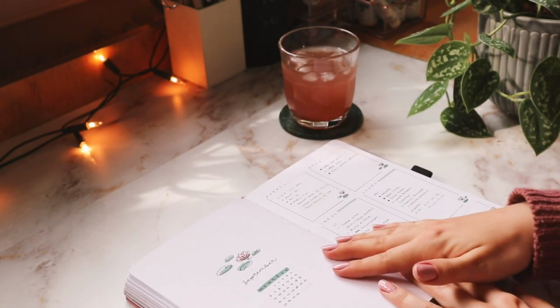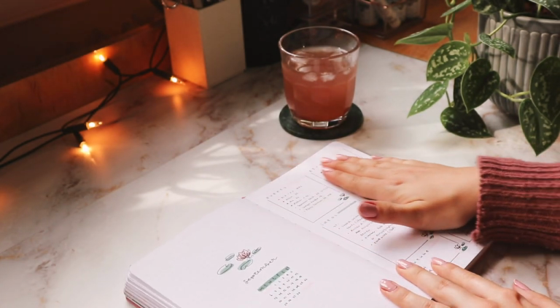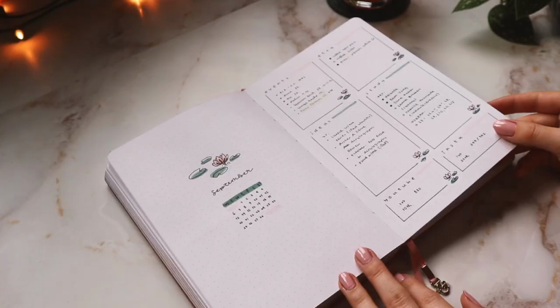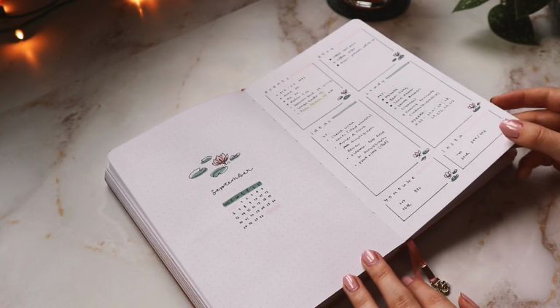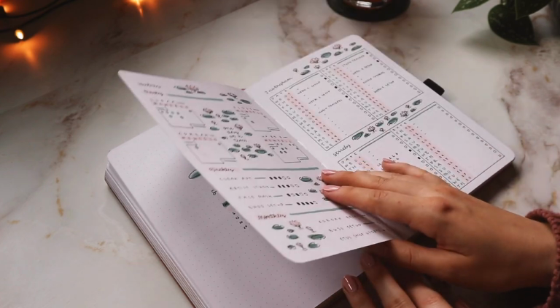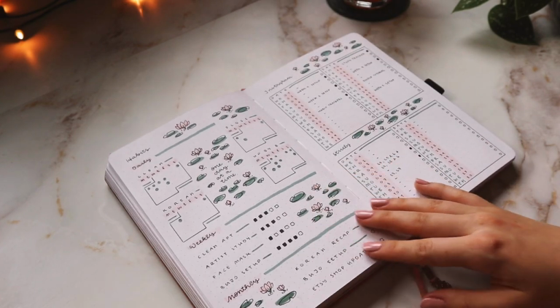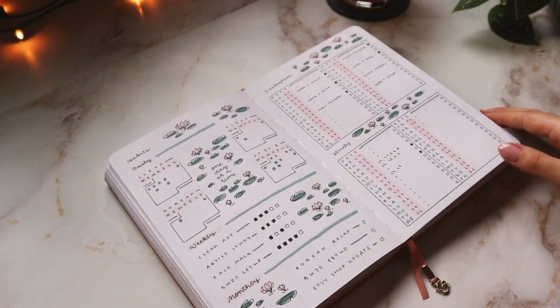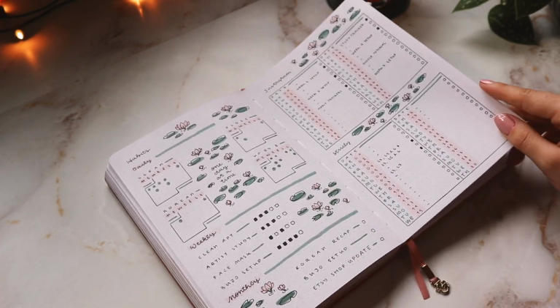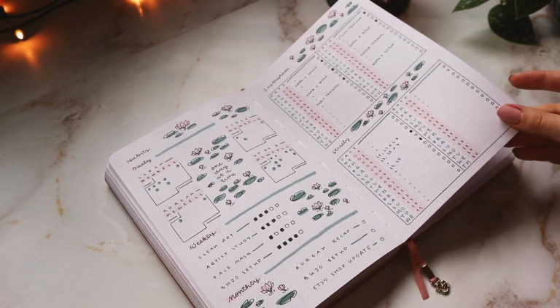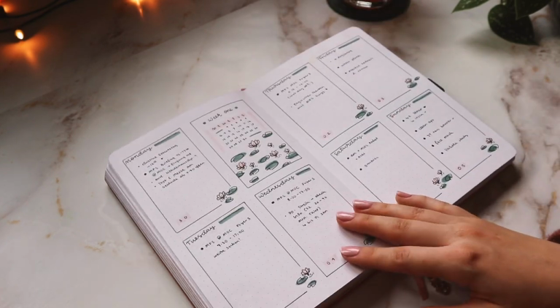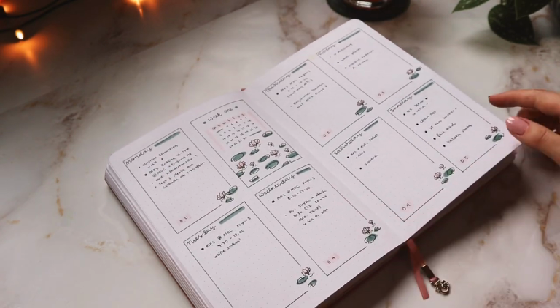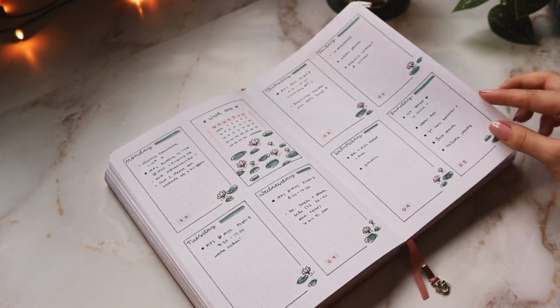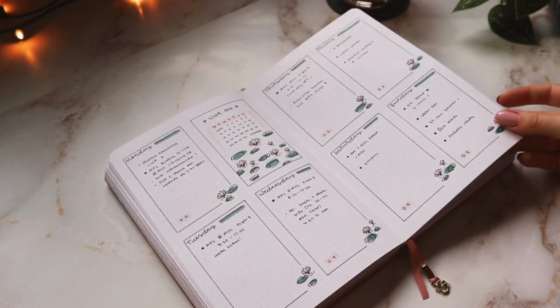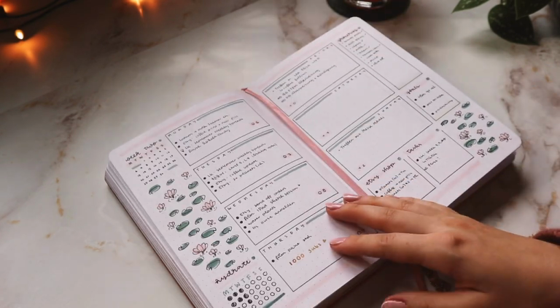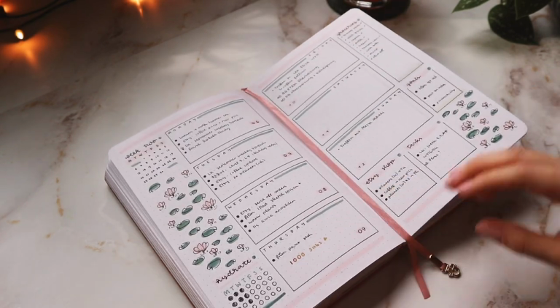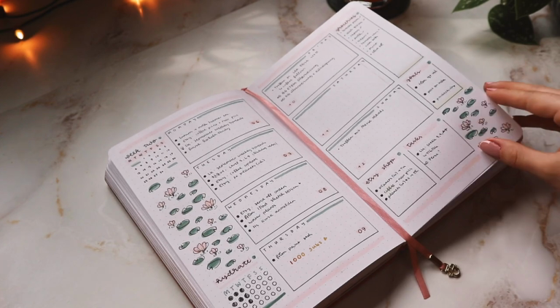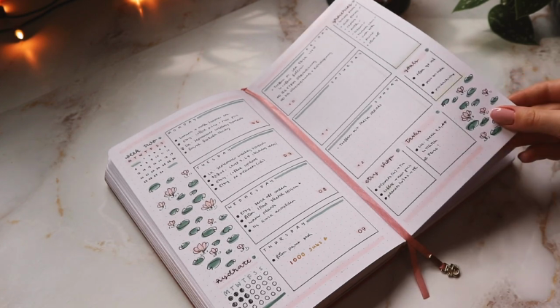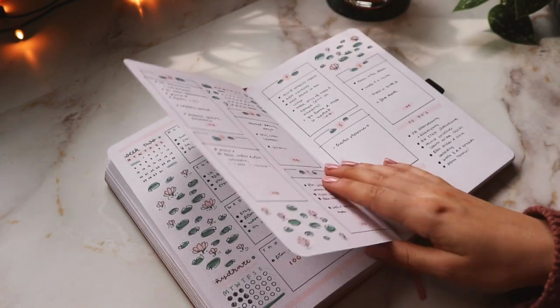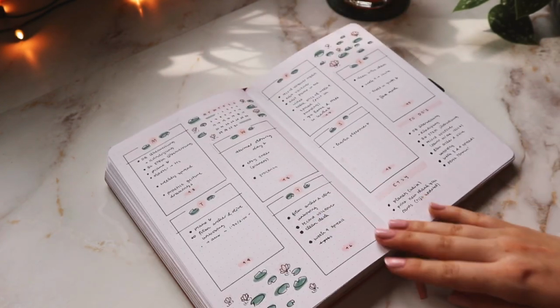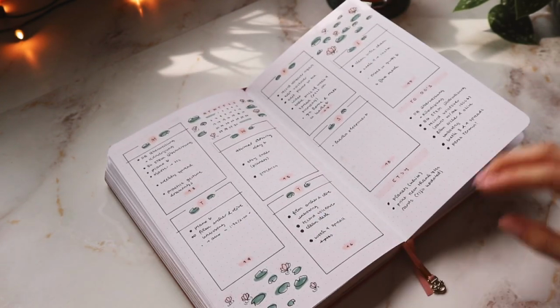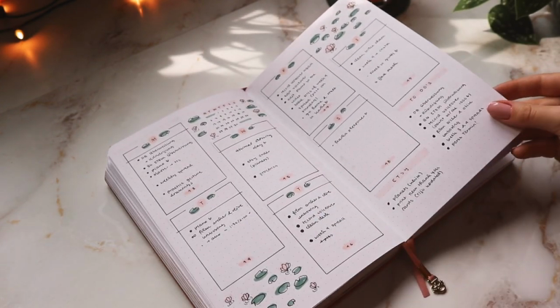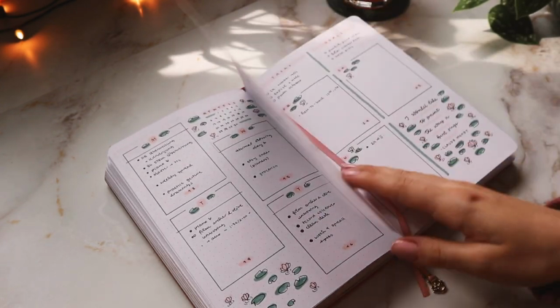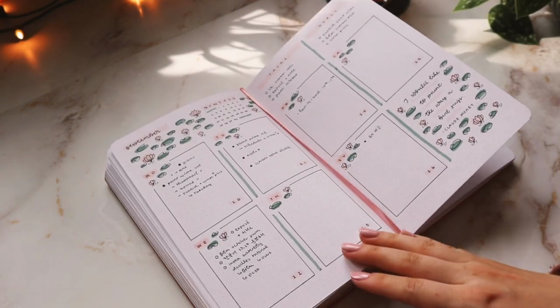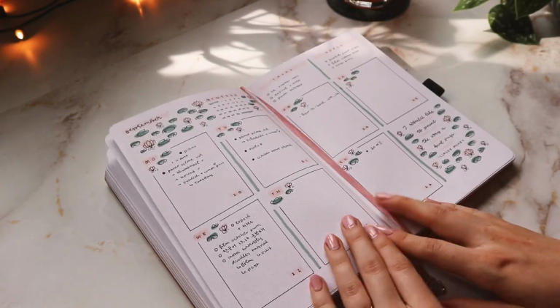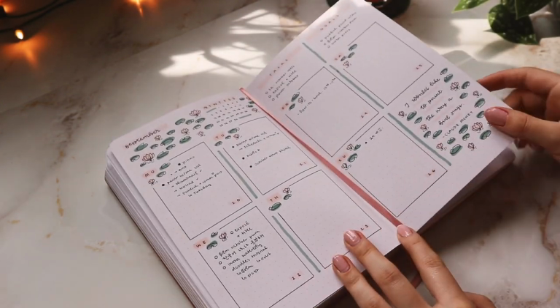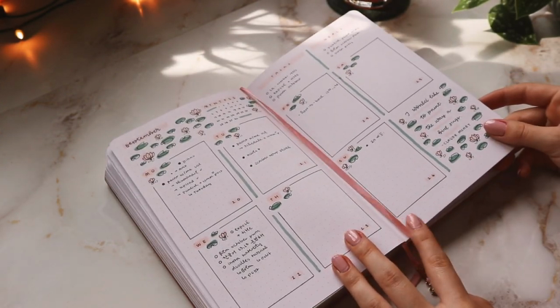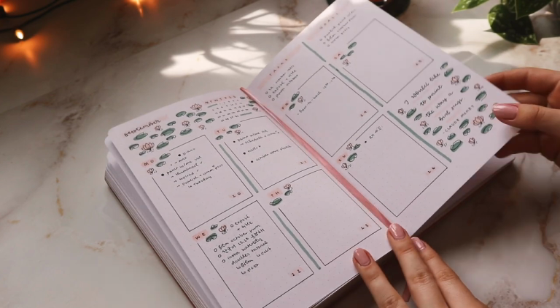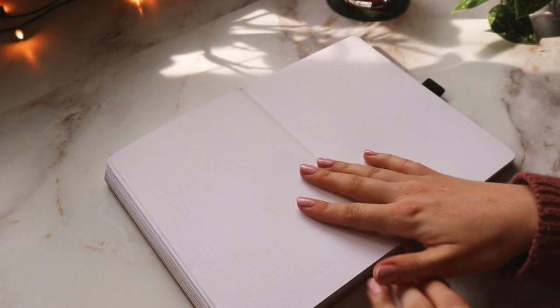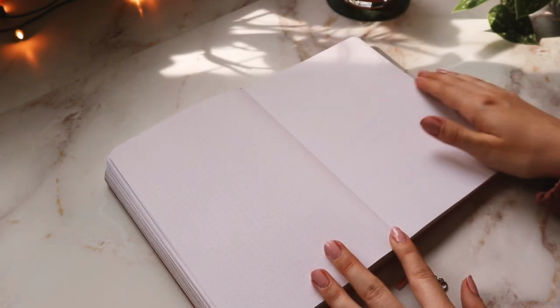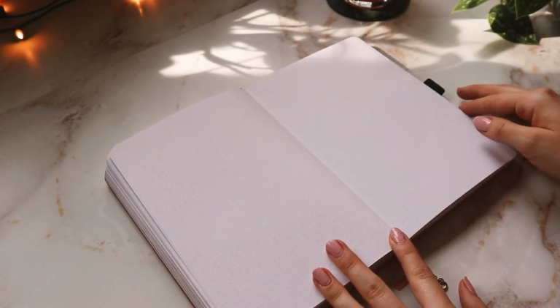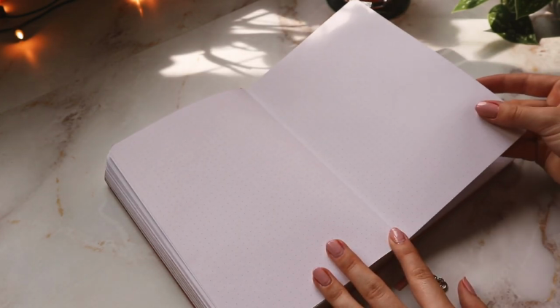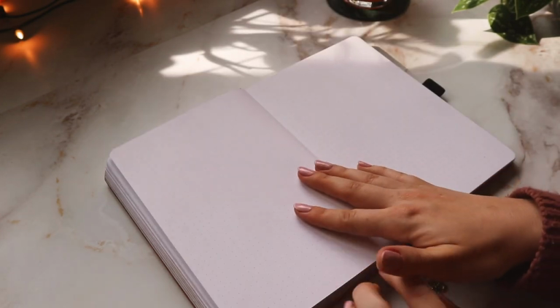First I just wanted to do a little flip-through of my September spreads. I definitely used my bullet journal a lot in September, so I think that's a good sign that simplifying was definitely the right choice for me. October is also going to be very simple and minimal.